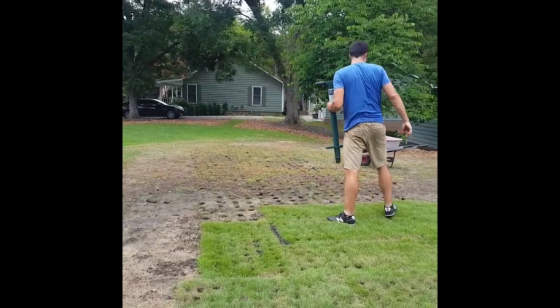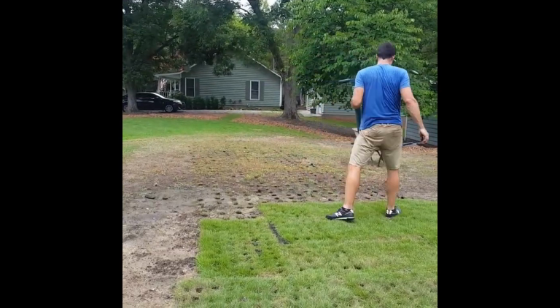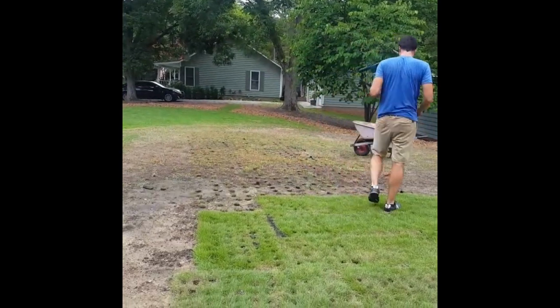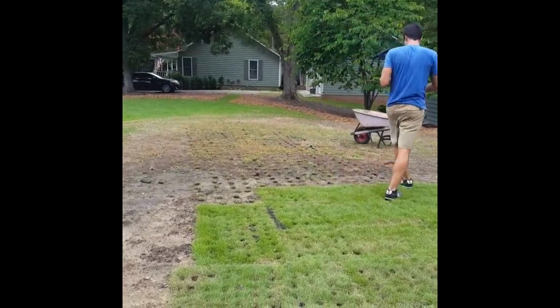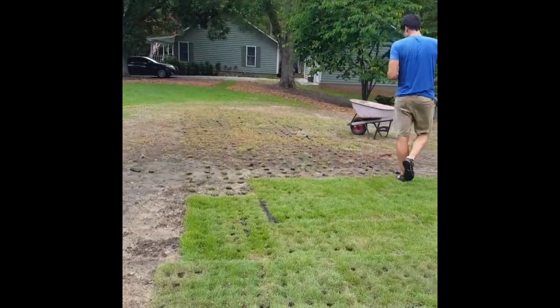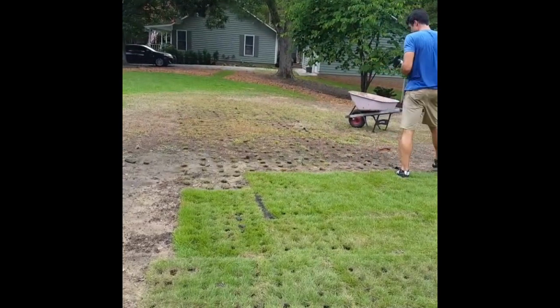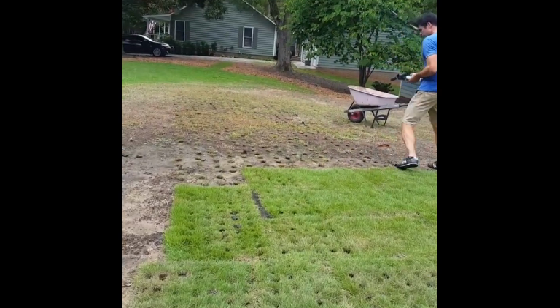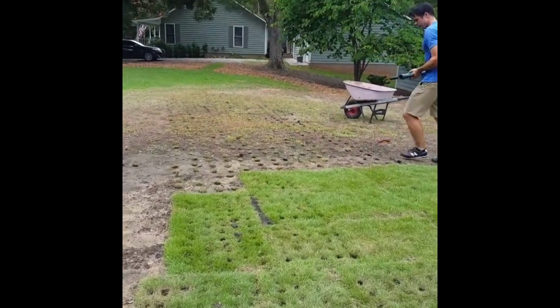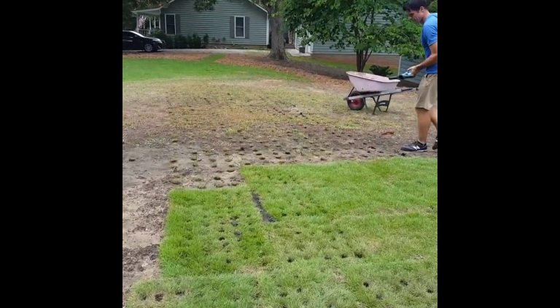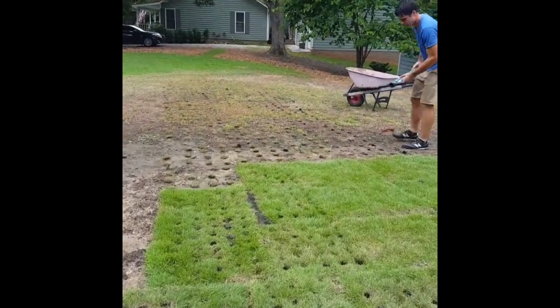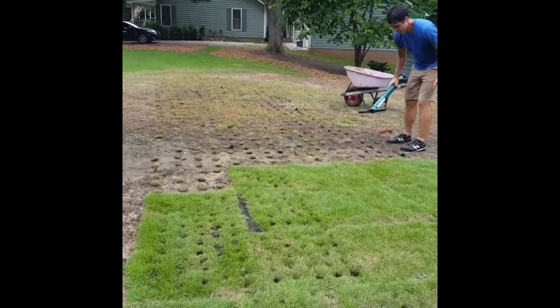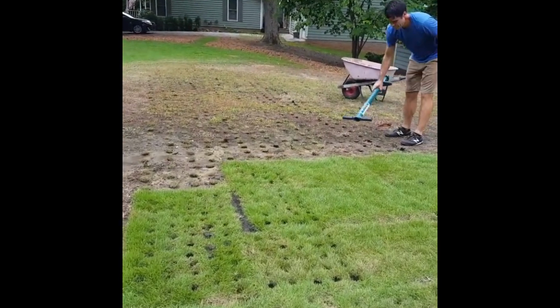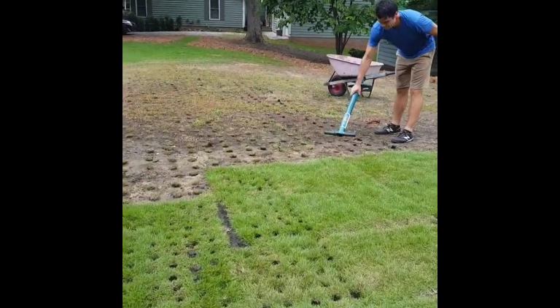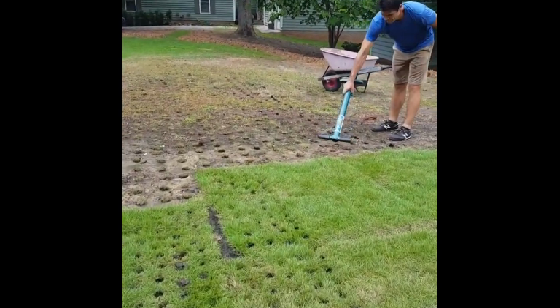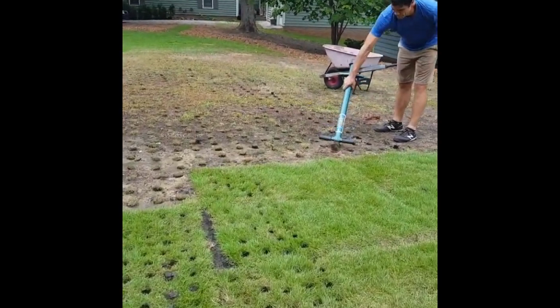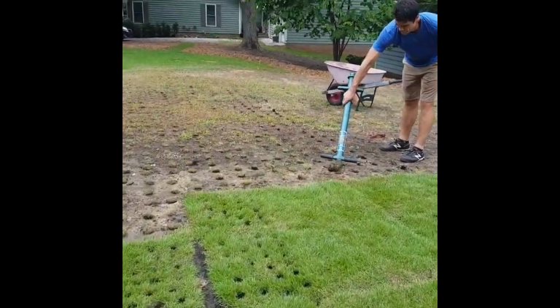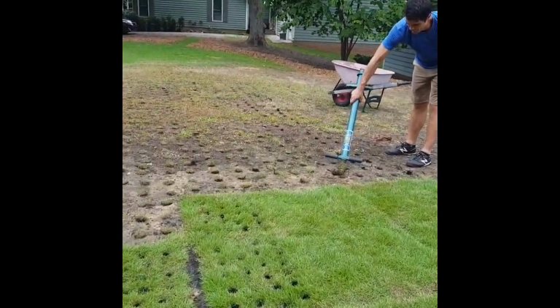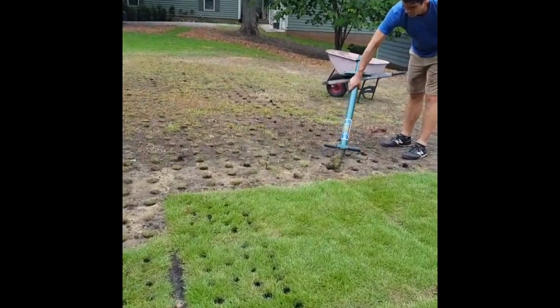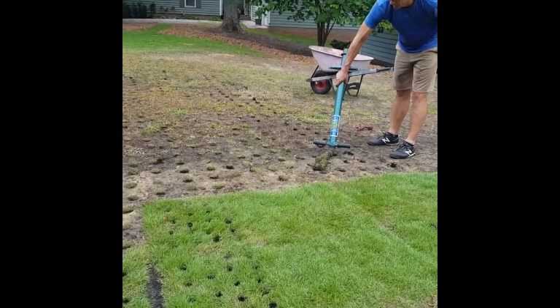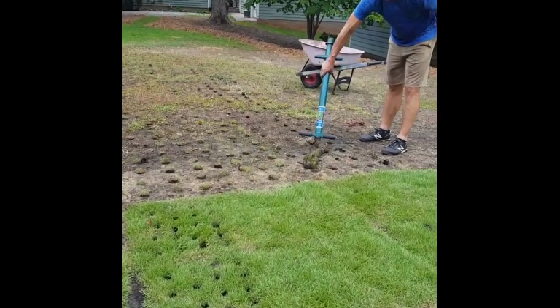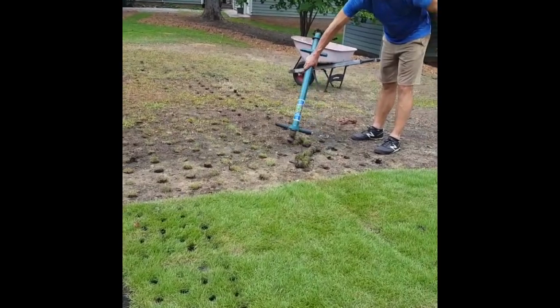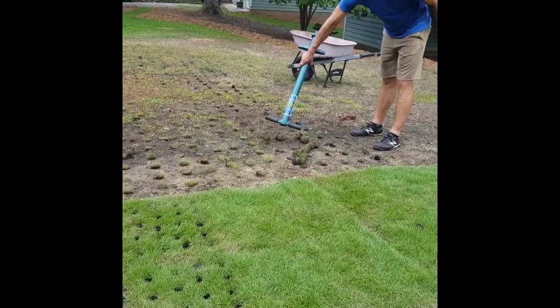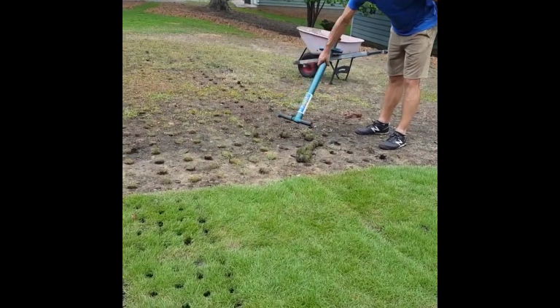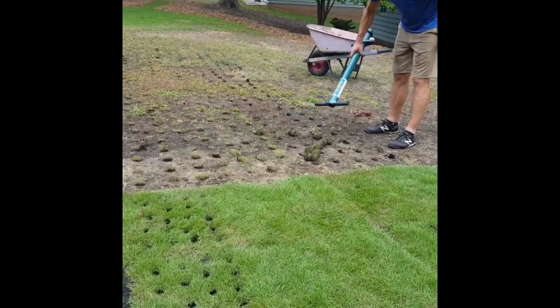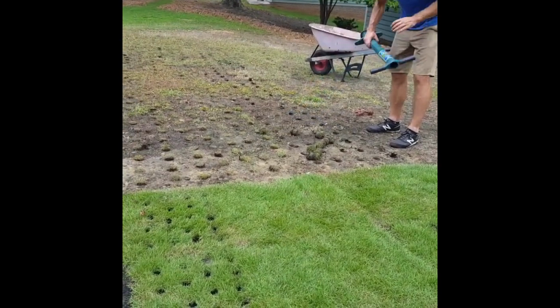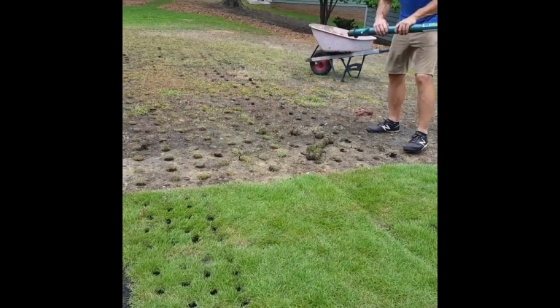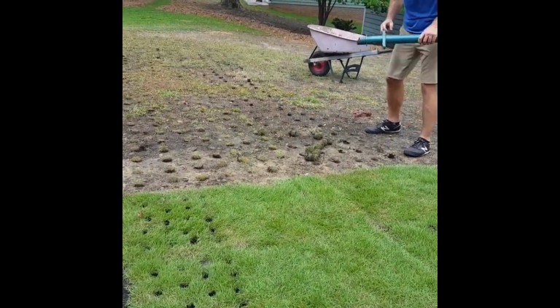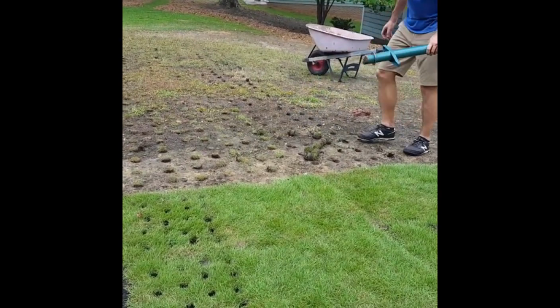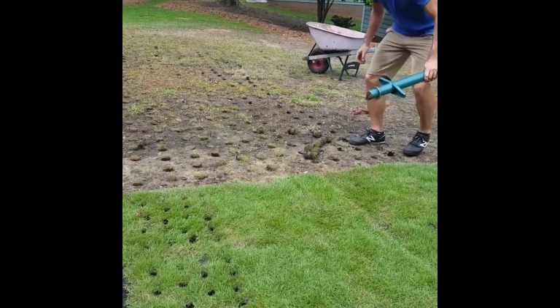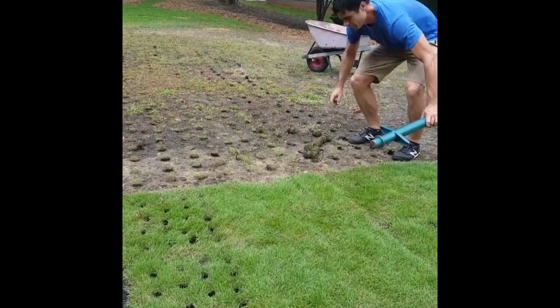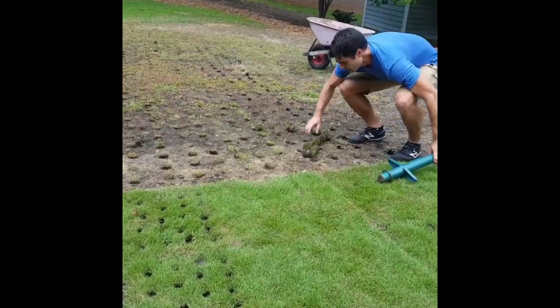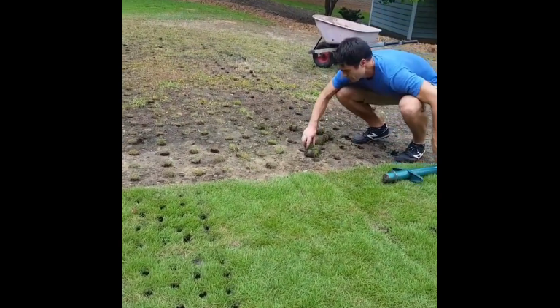I'm taking these plugs over to my planting area where I've already plugged out planting holes about every six inches apart, and now I'm planting them in the holes.